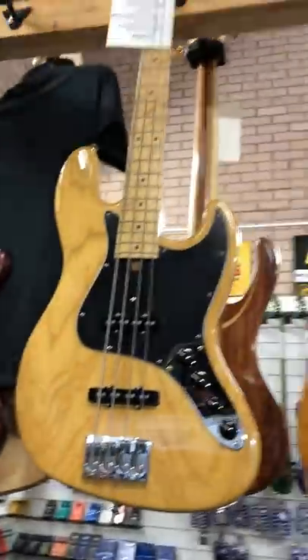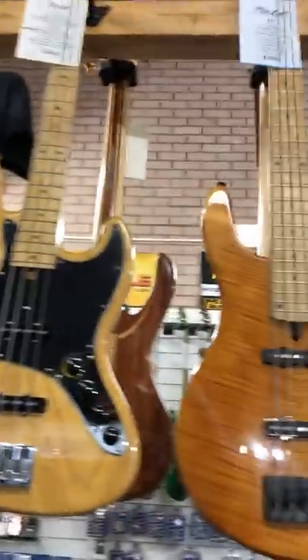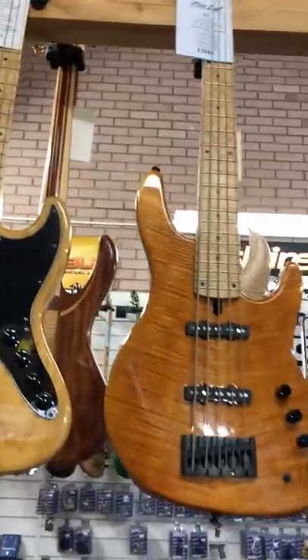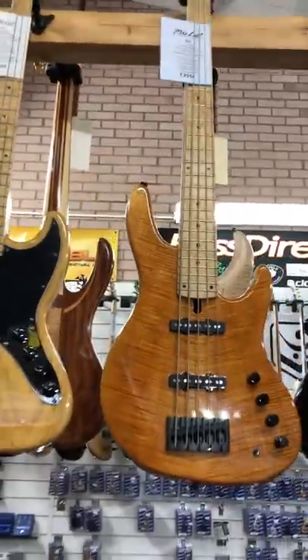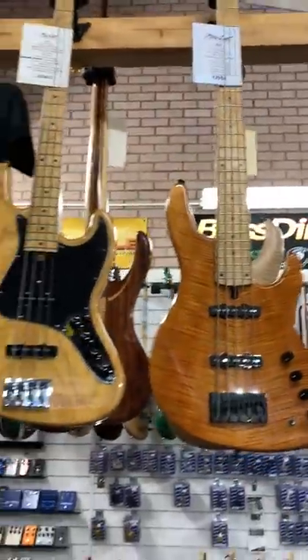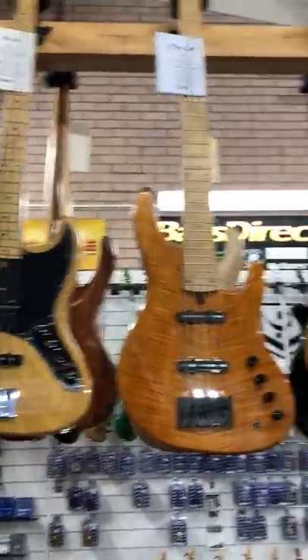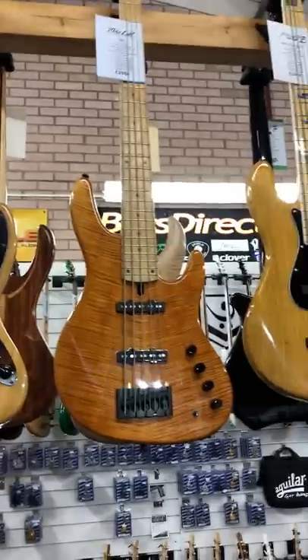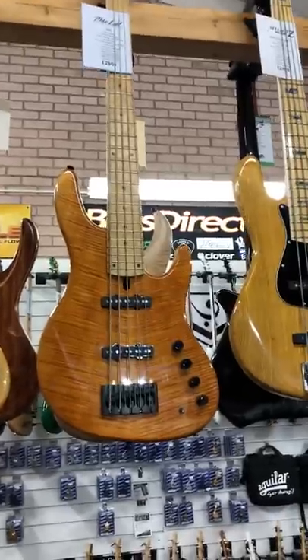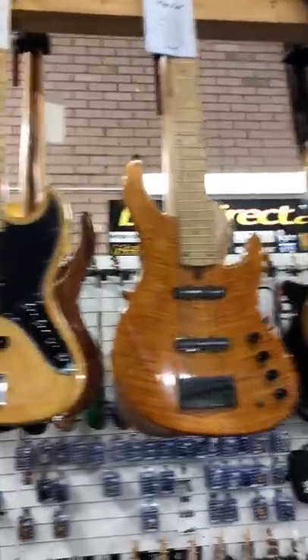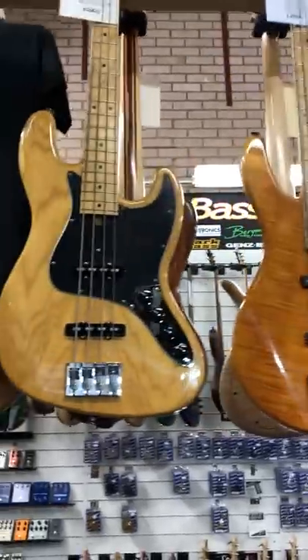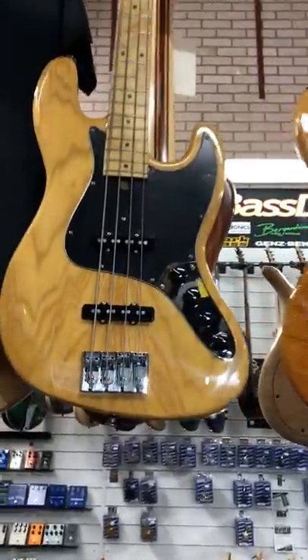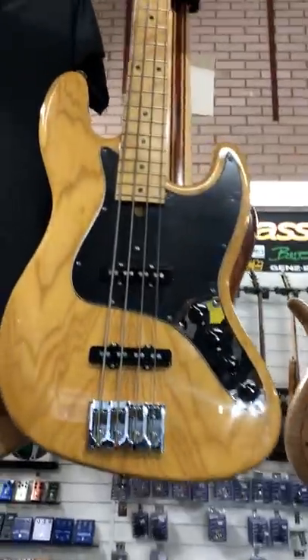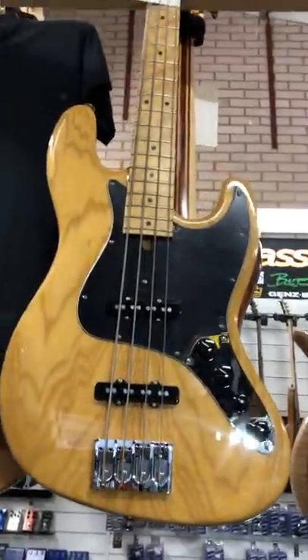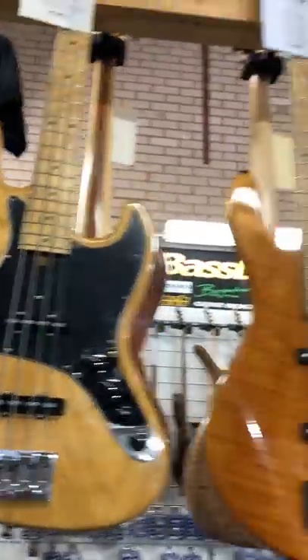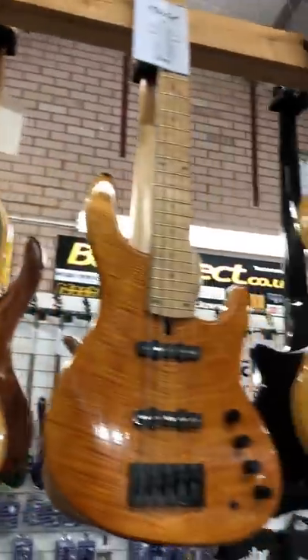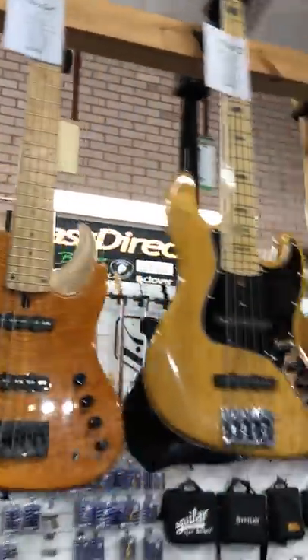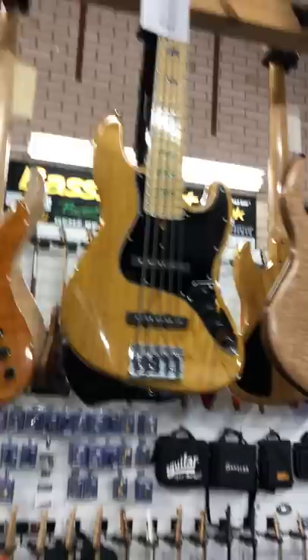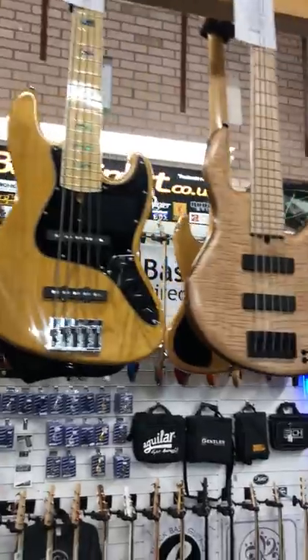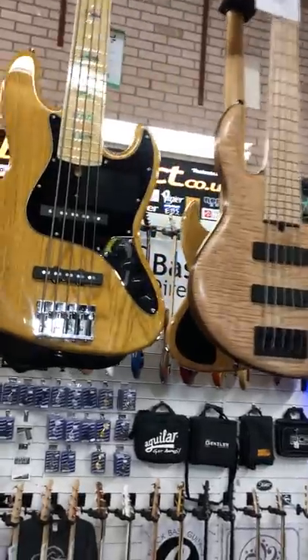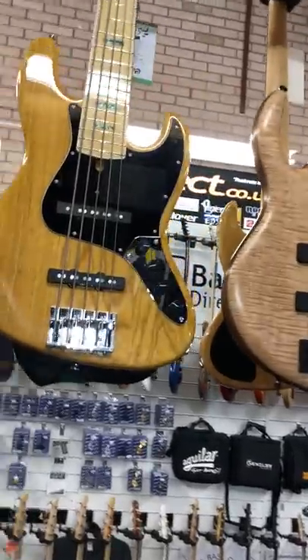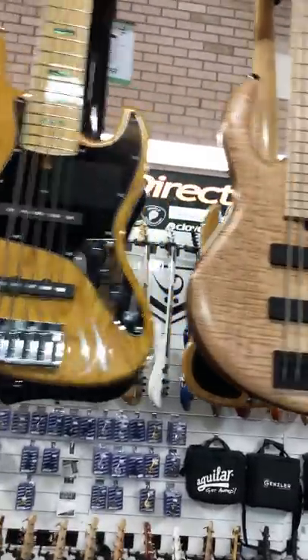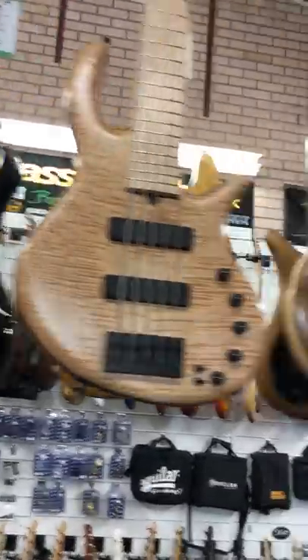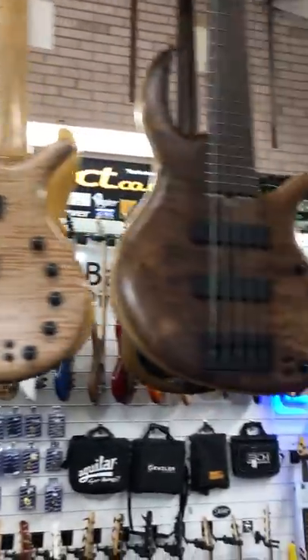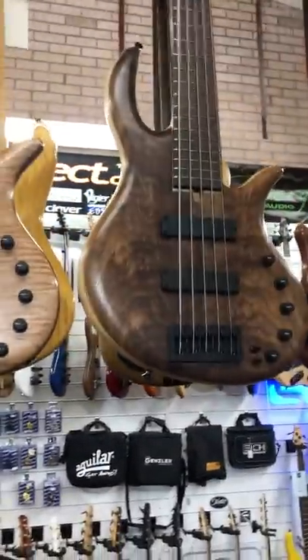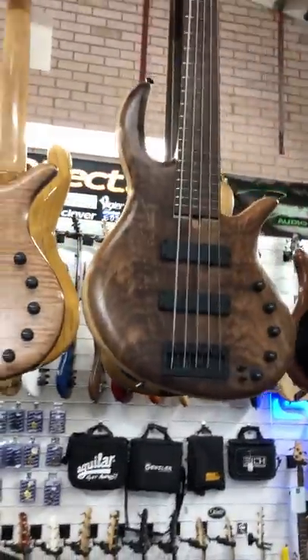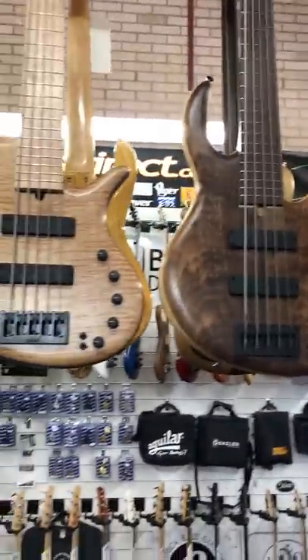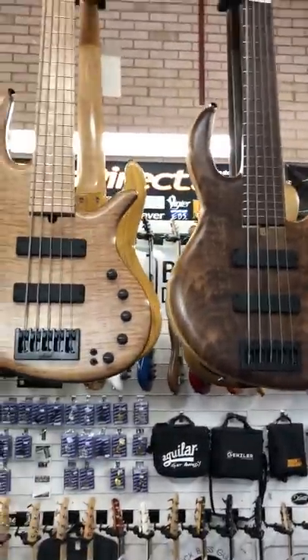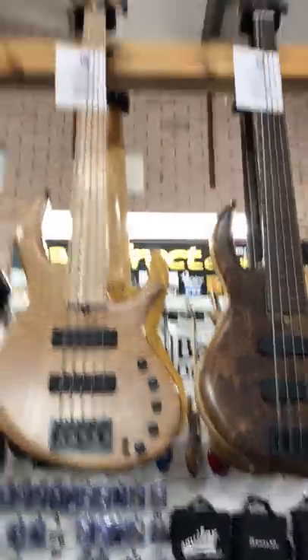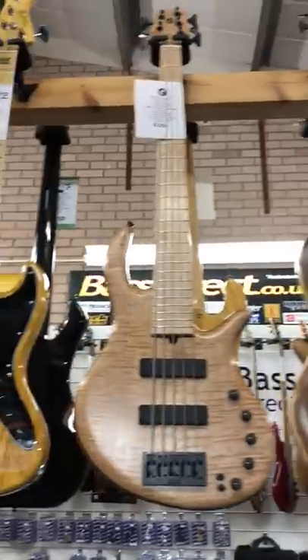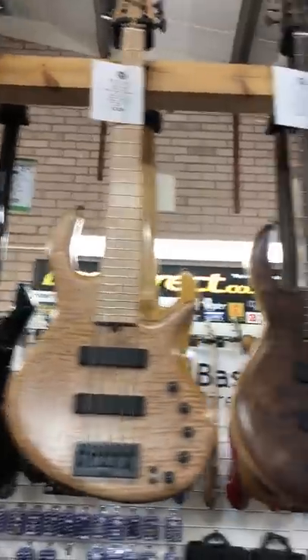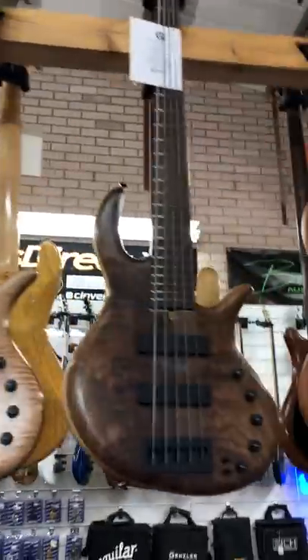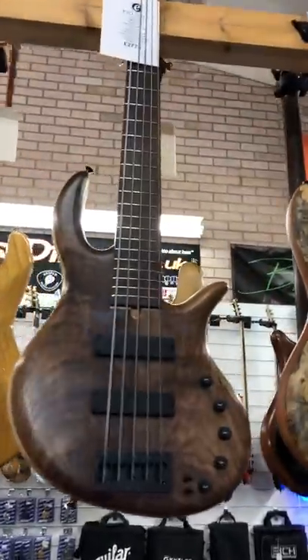We've got a couple of beautiful Mike Lowell's from America. Here we've got an M5 and an NV4. Again, very light, very playable. Italia Z. A couple of beautiful Elric's have just come in from Chicago.